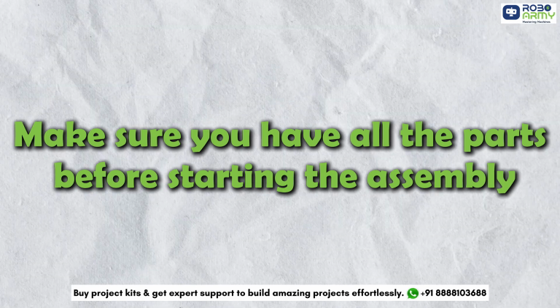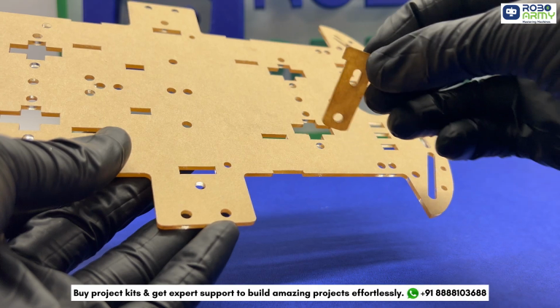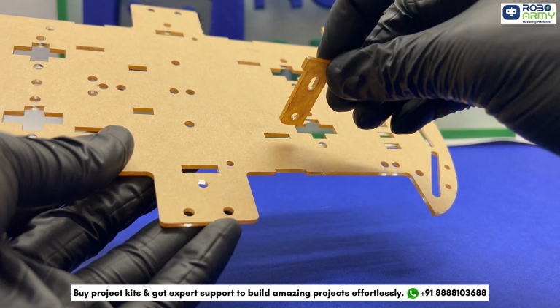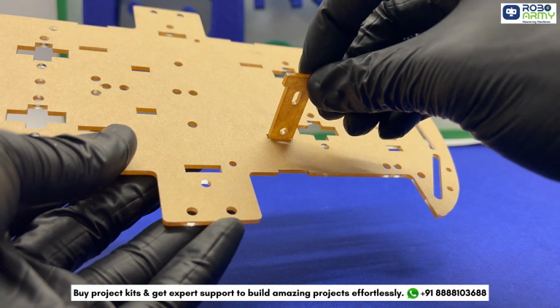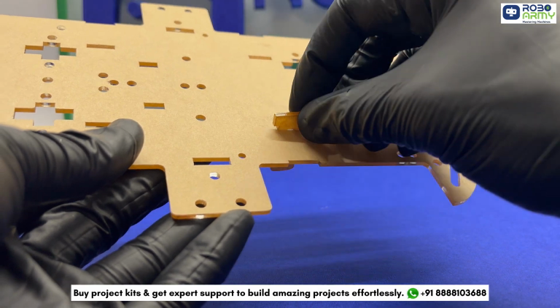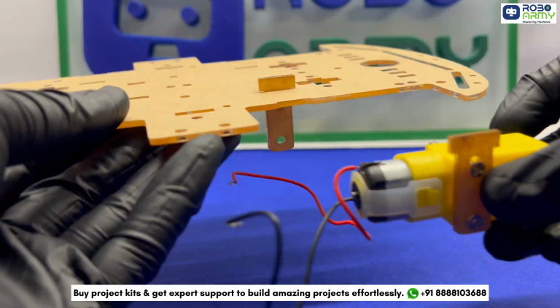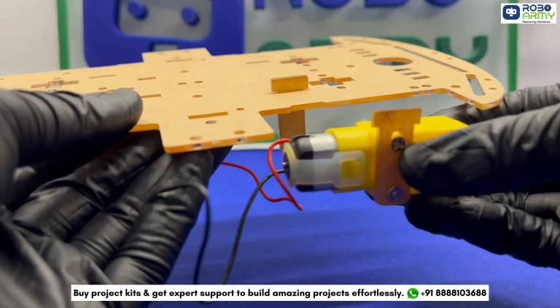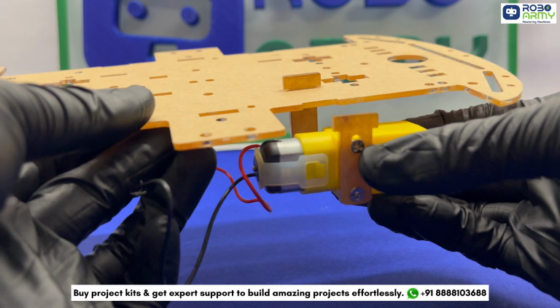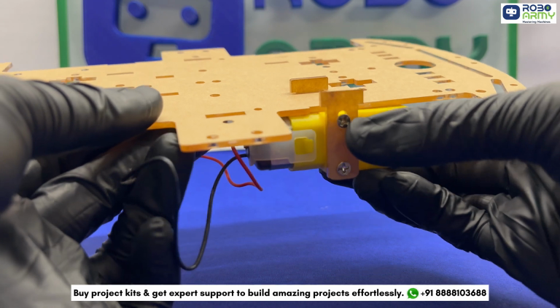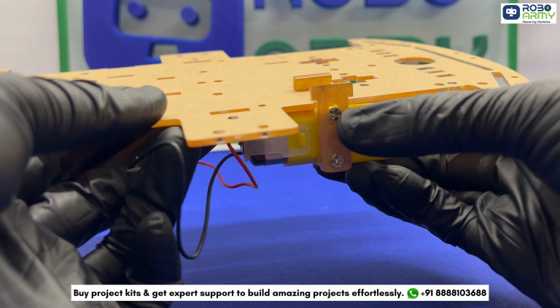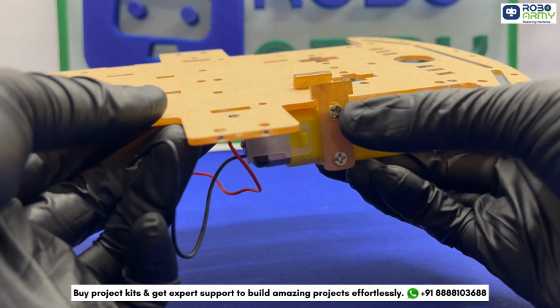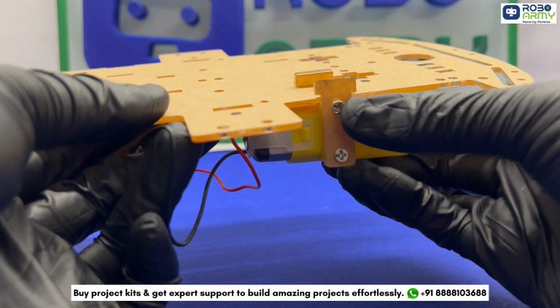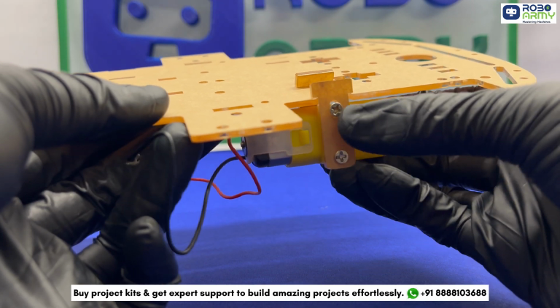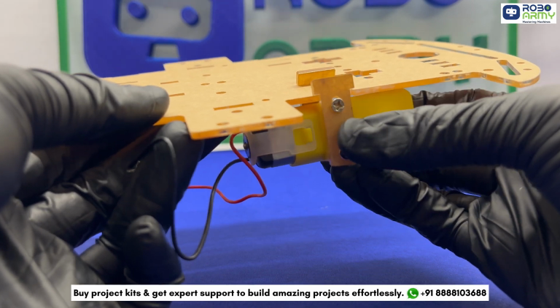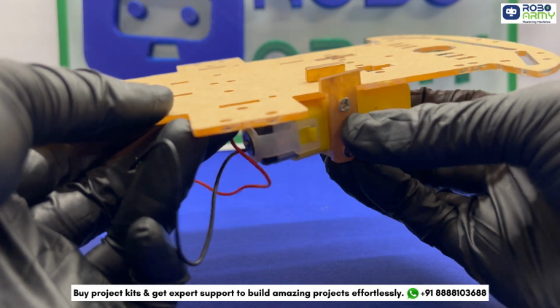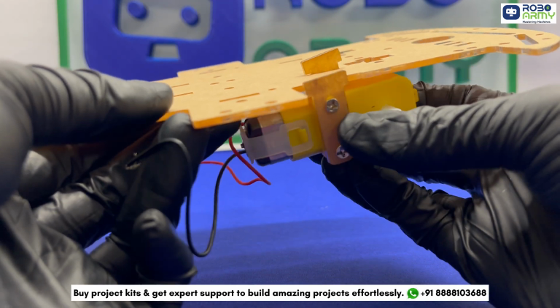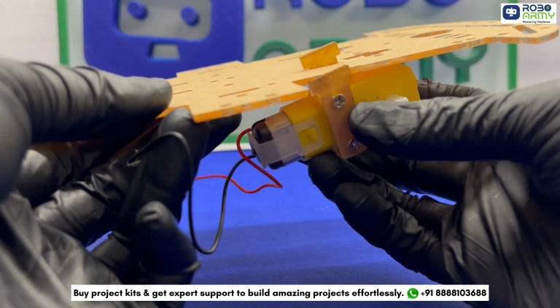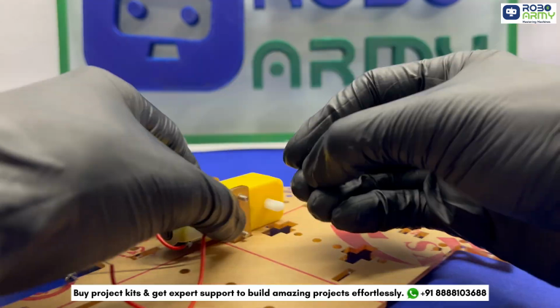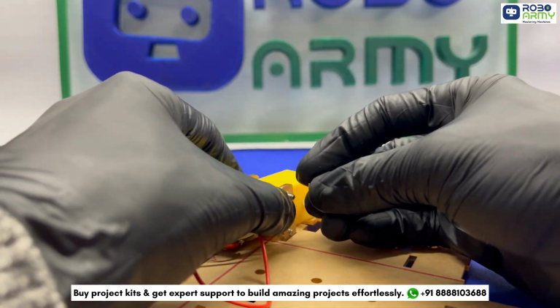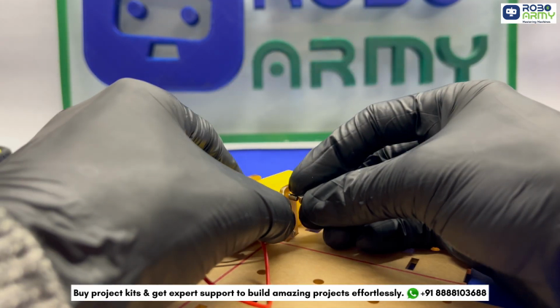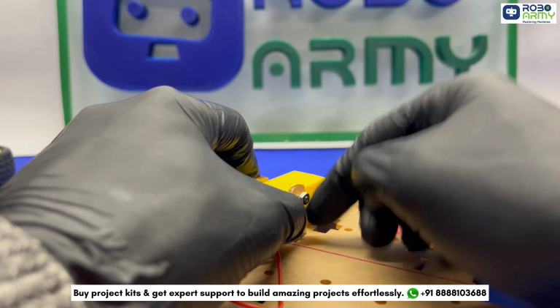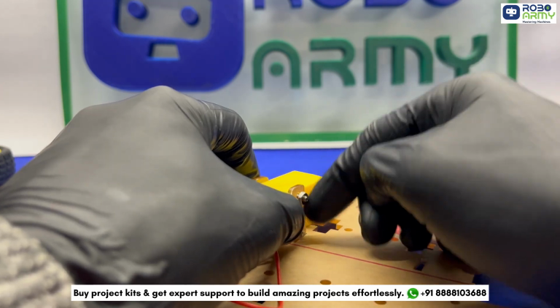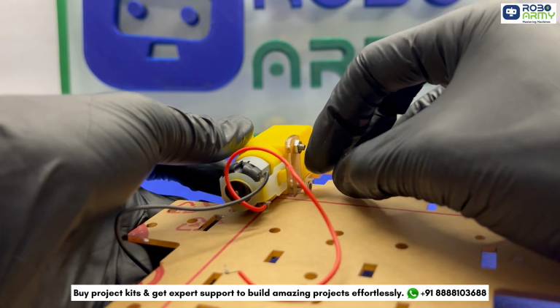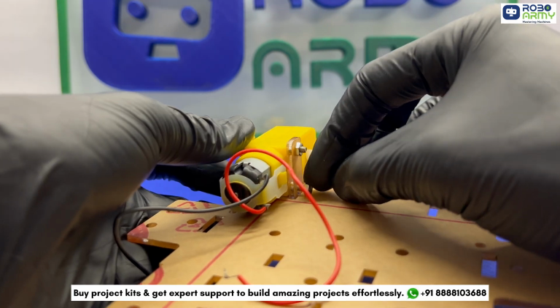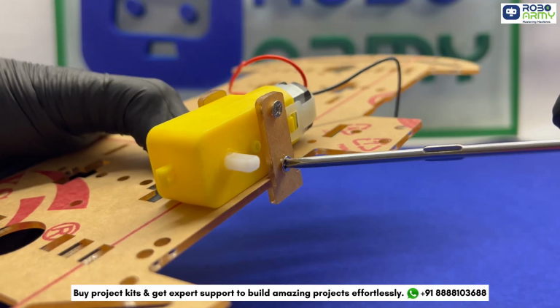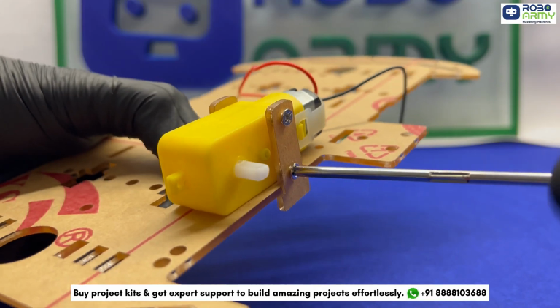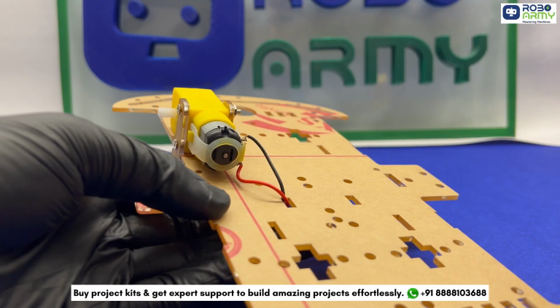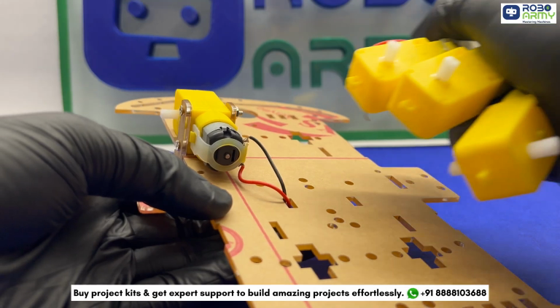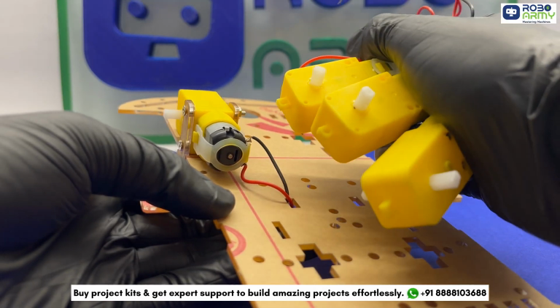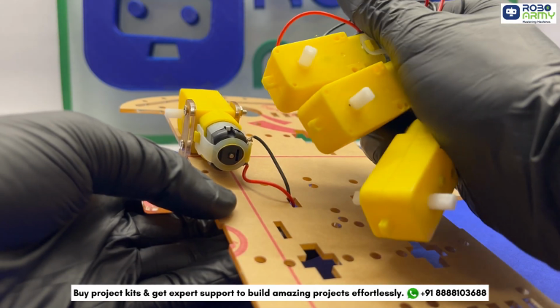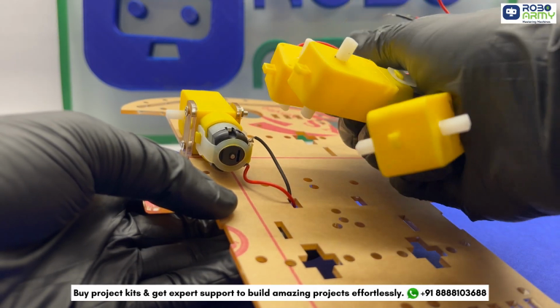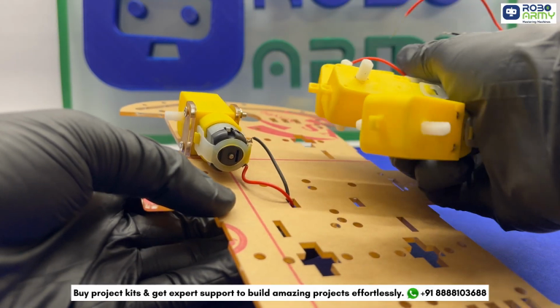Now let's mount the motors. Take one DC gear motor and align it with the mounting holes on the chassis. Secure it using the provided fastener and screw. Repeat this process for all 4 motors.